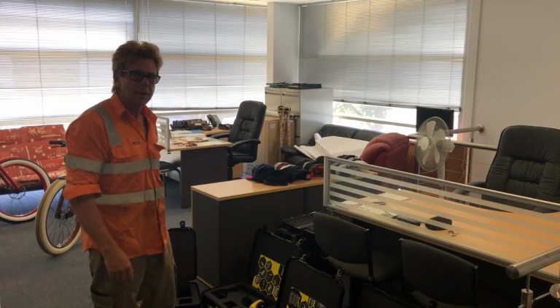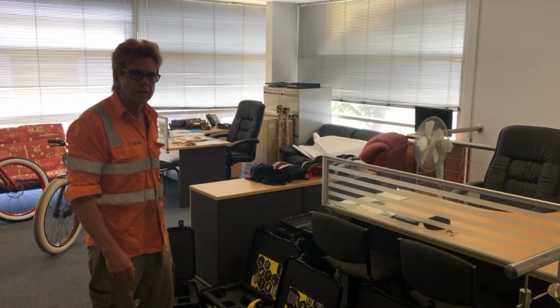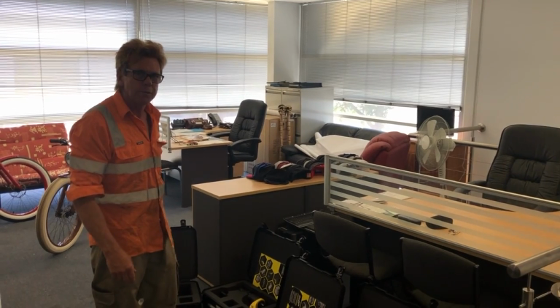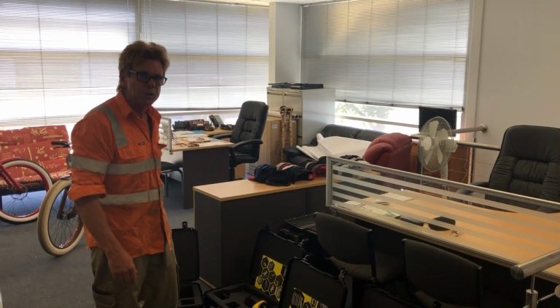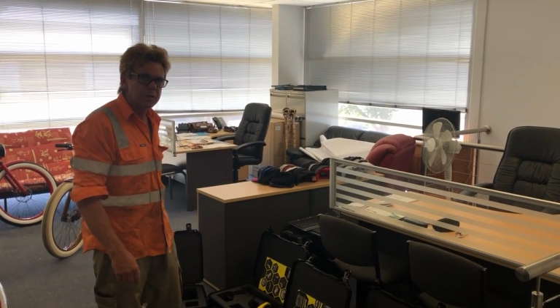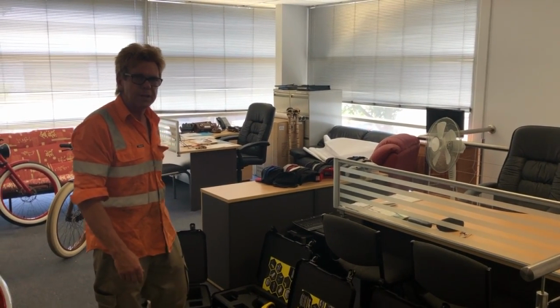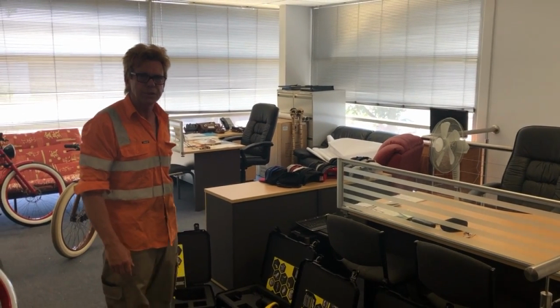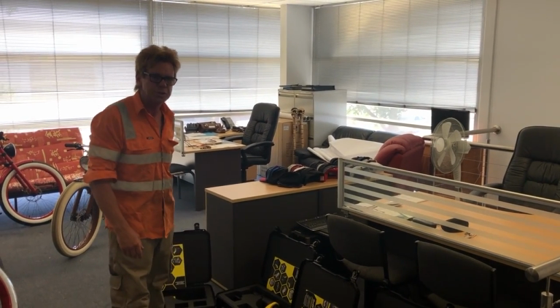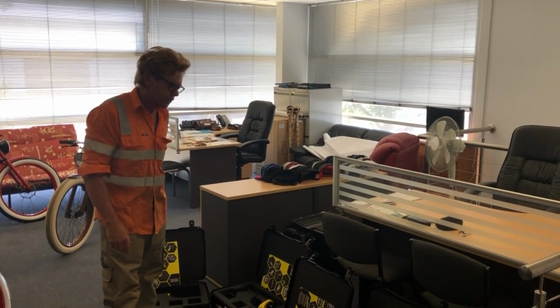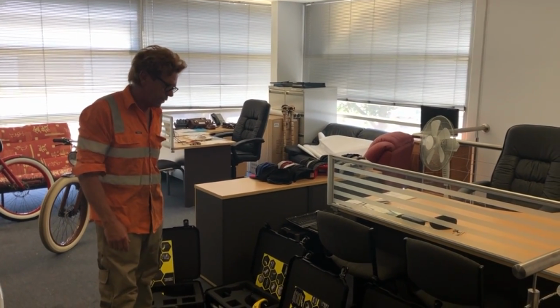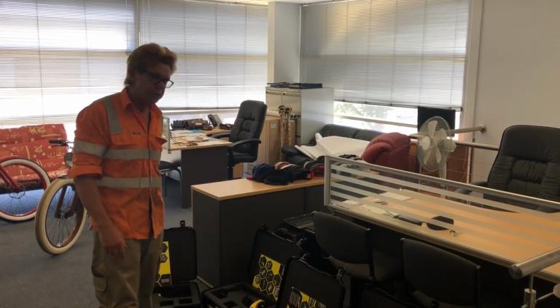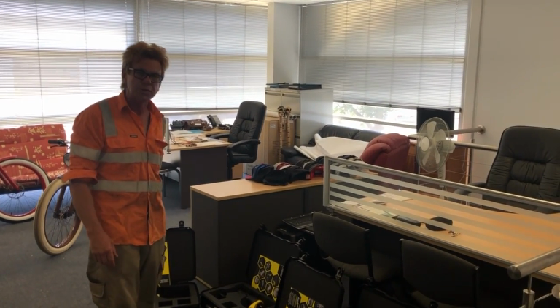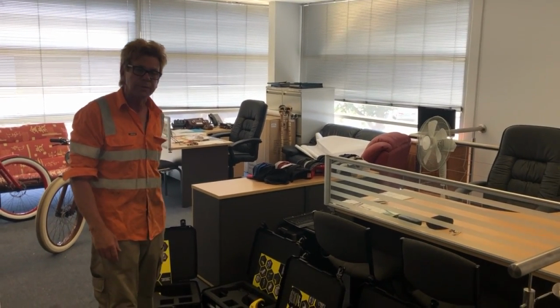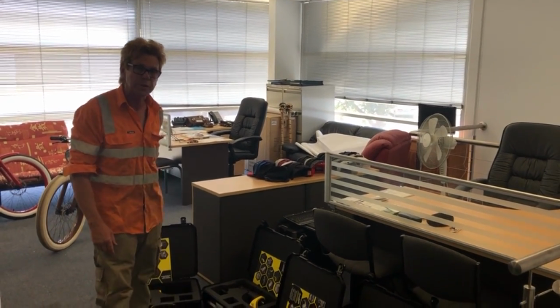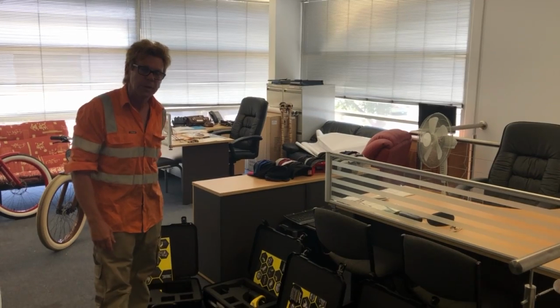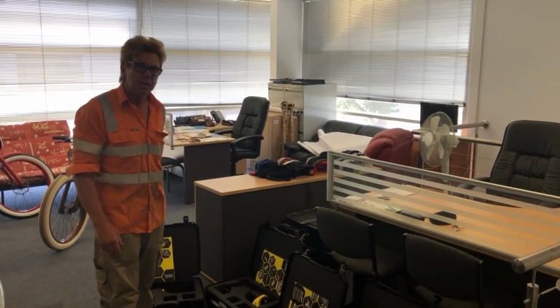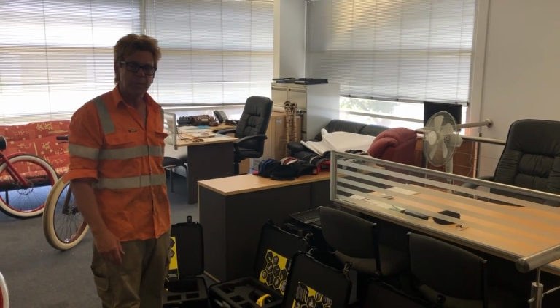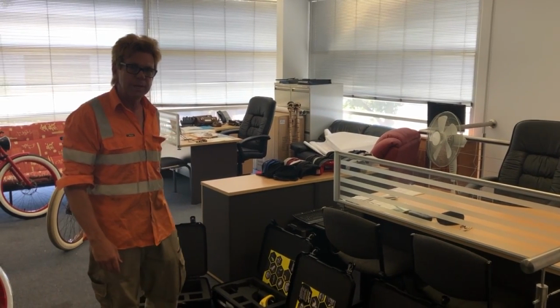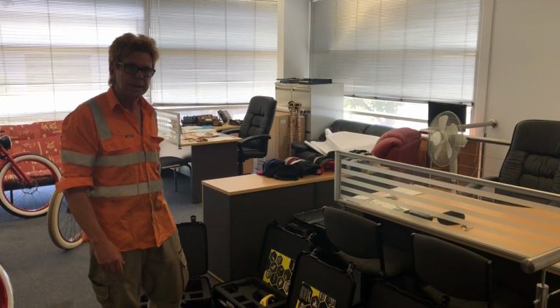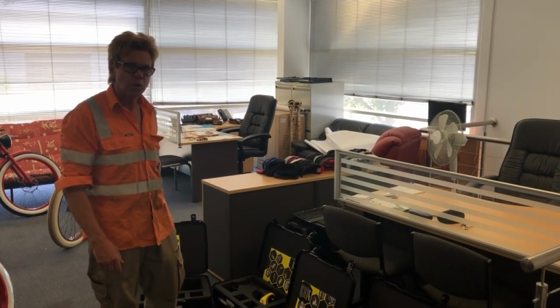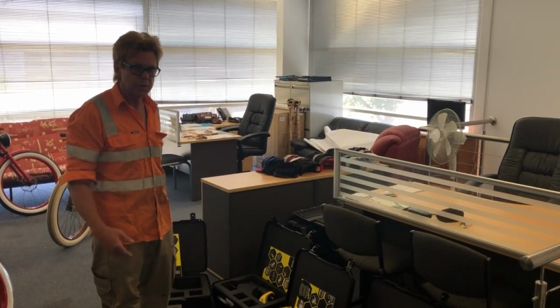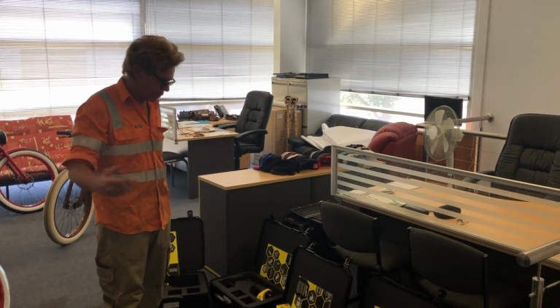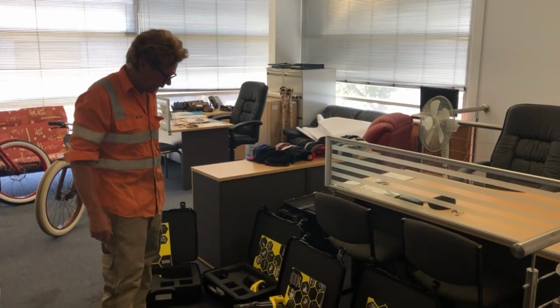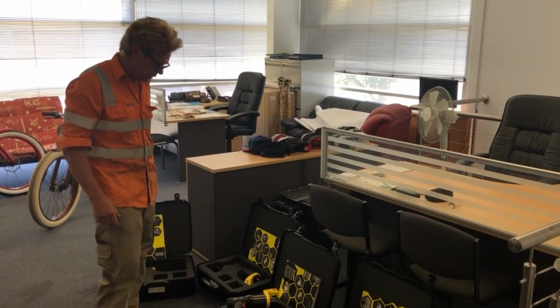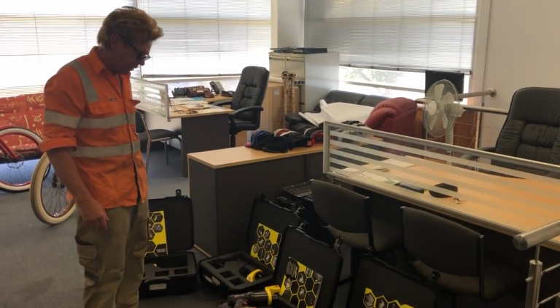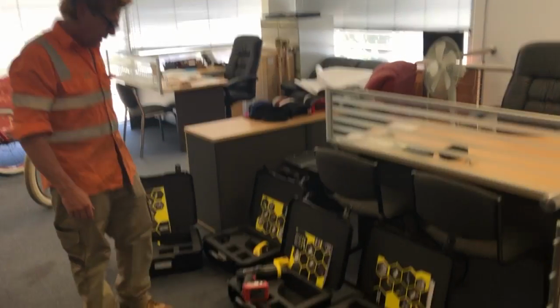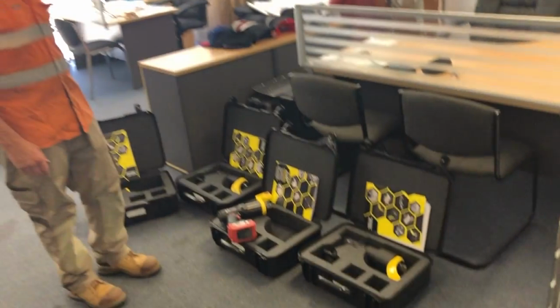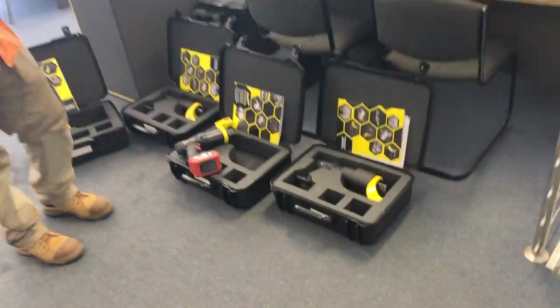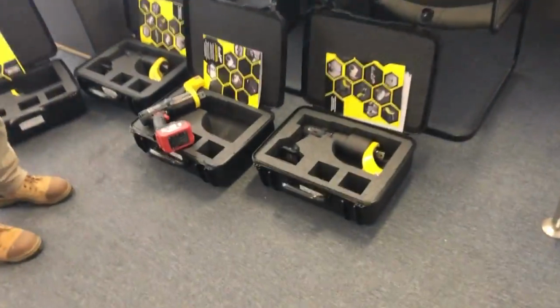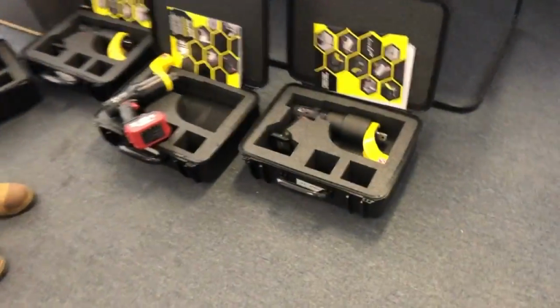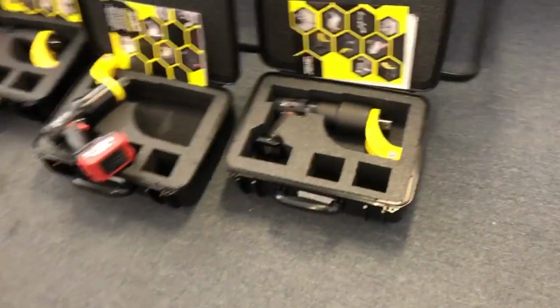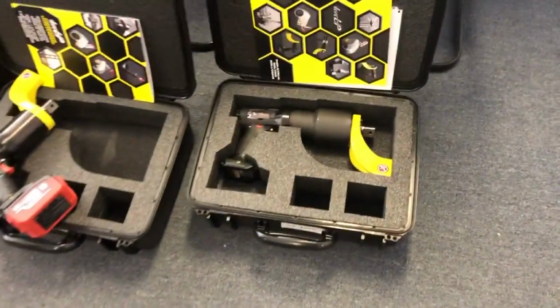Hi guys, it's Rowan from JV Tooltech. I'm here to introduce you to a new range of tools that we've received from TalkUp in the US, and they're cordless tools. I've got Josh behind the camera and he's just going to highlight some of the features of the tools.